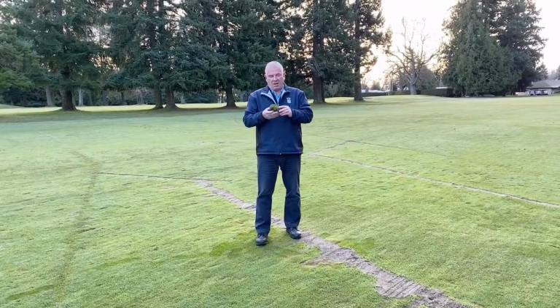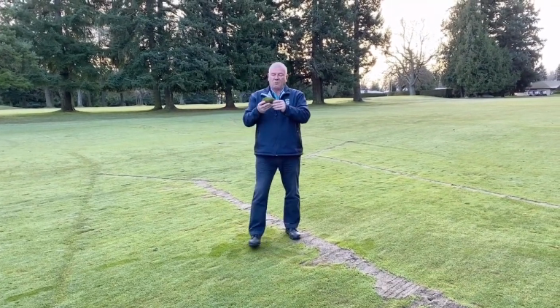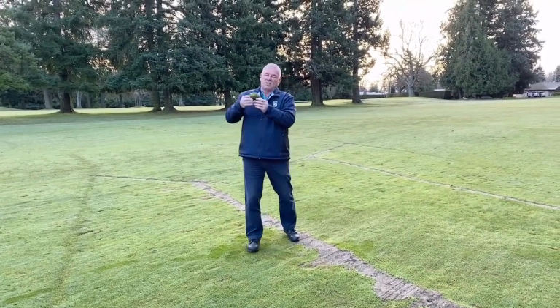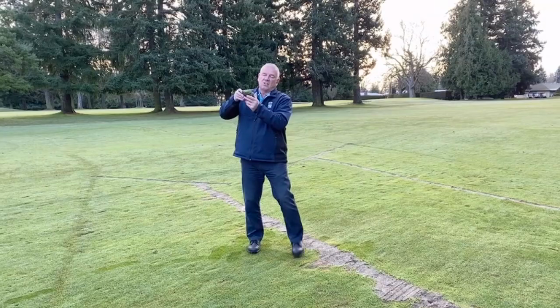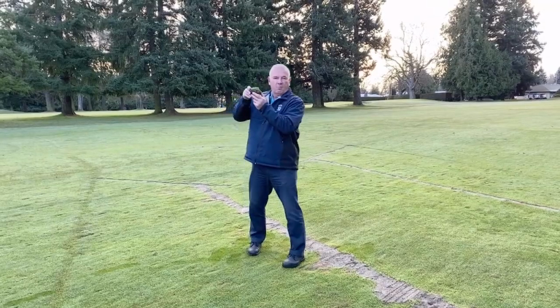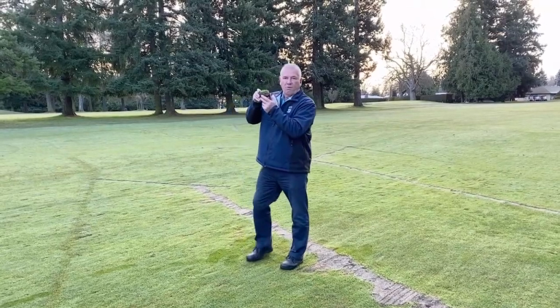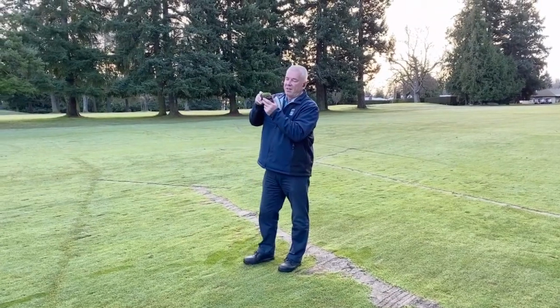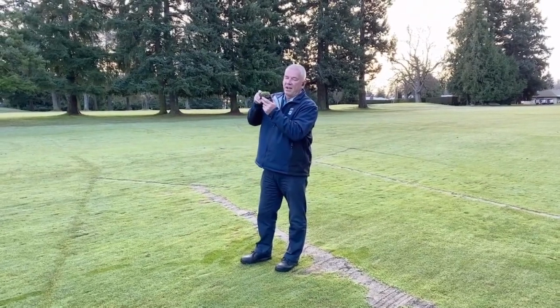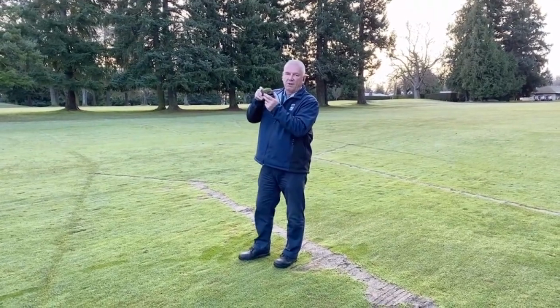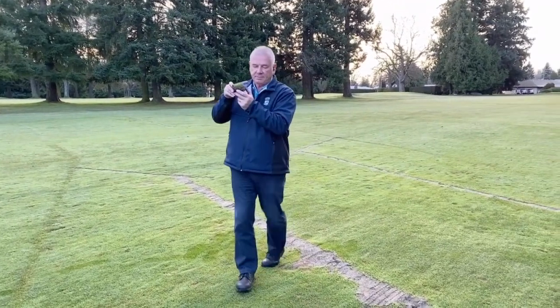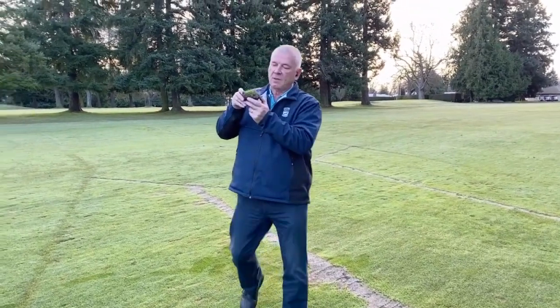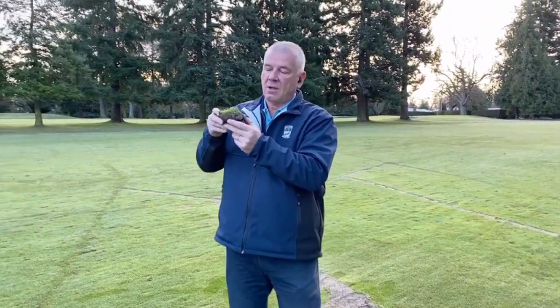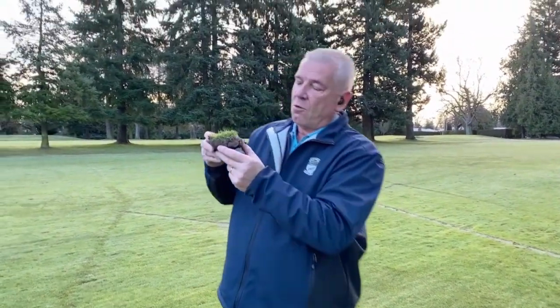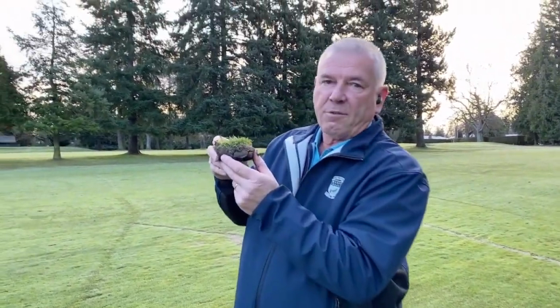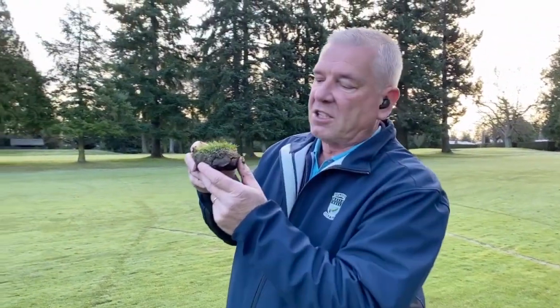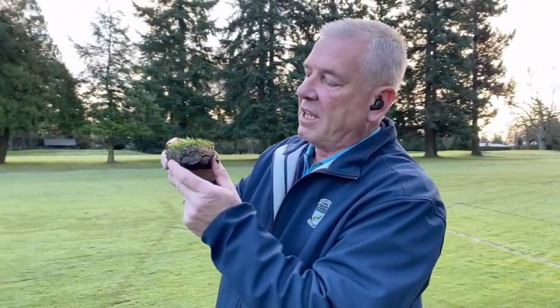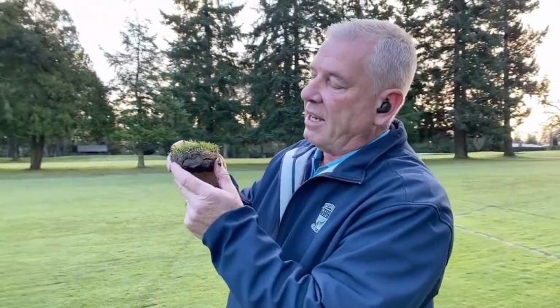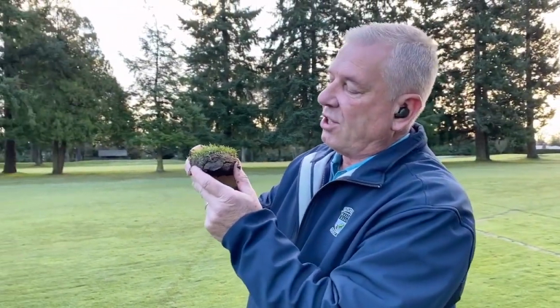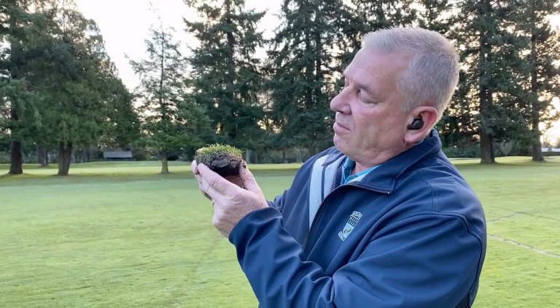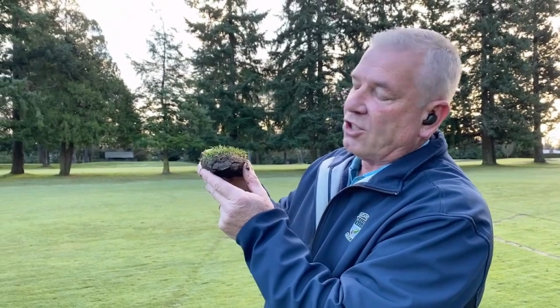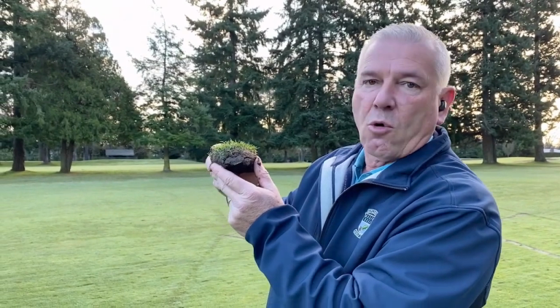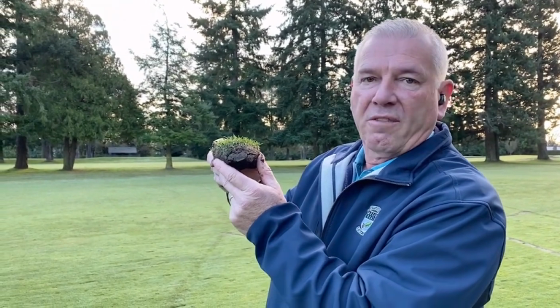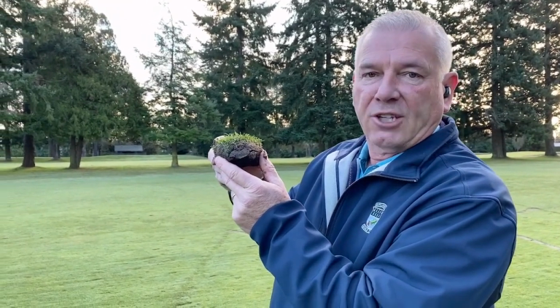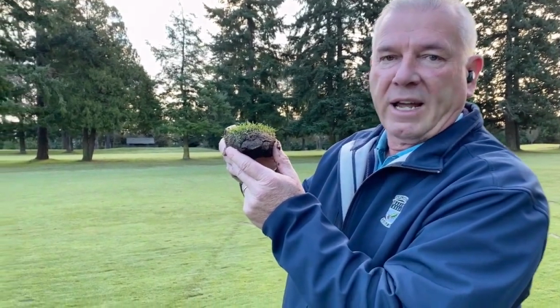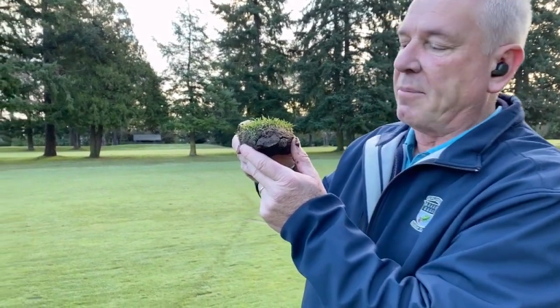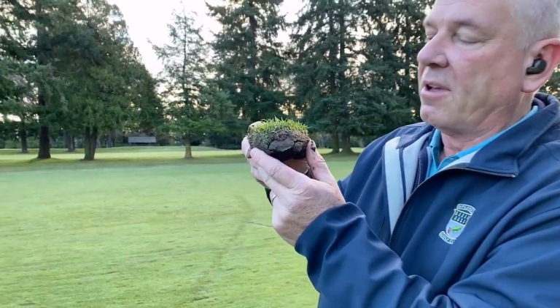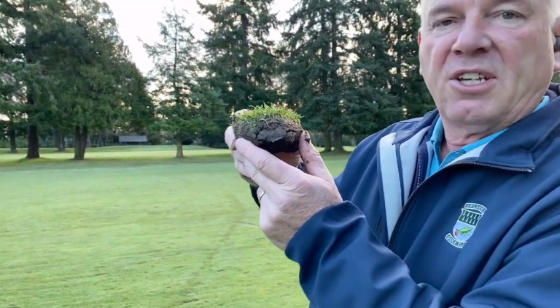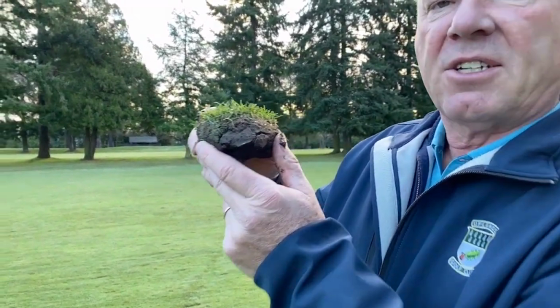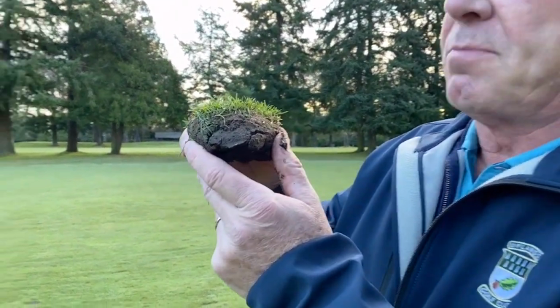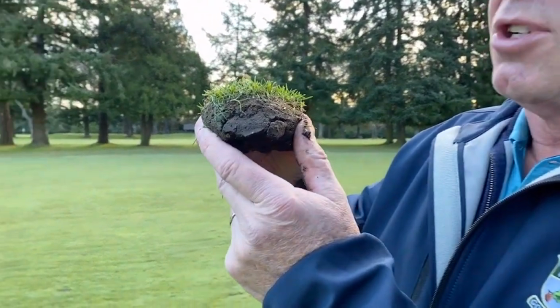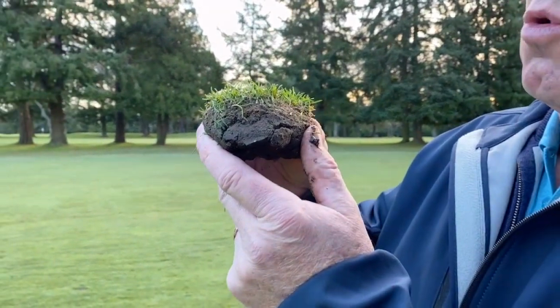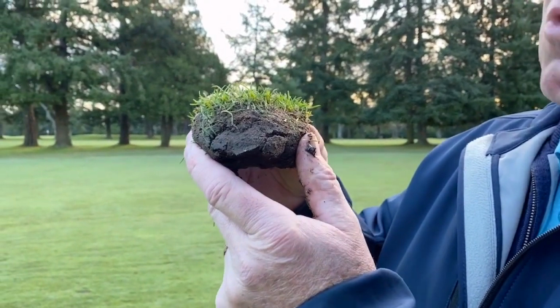As we can see in this profile, we have approximately an inch to inch and a quarter of thatch or organic matter. This acts like a sponge and it holds water.